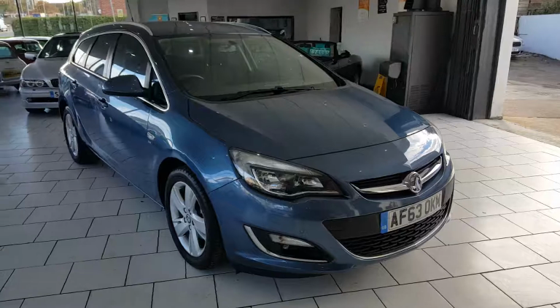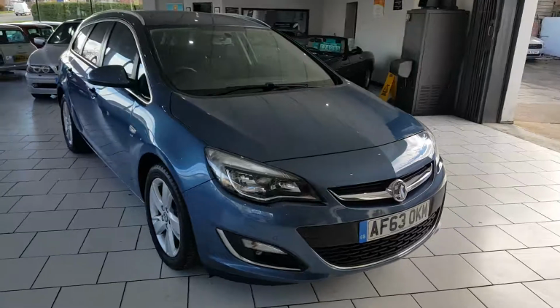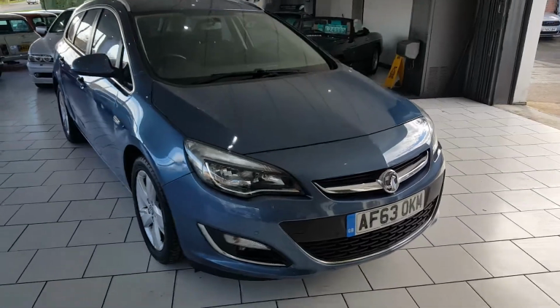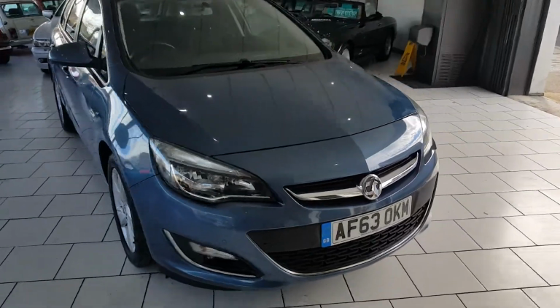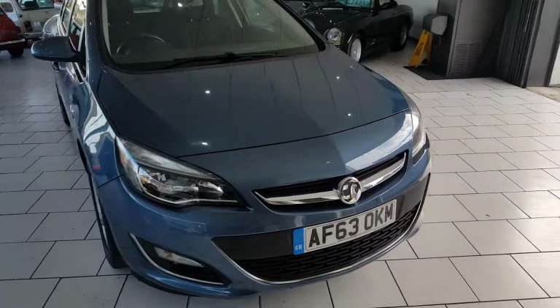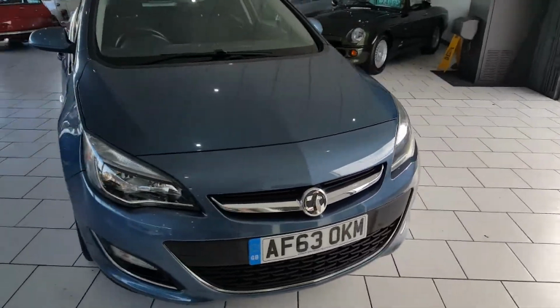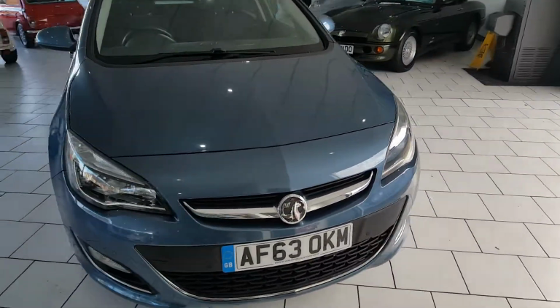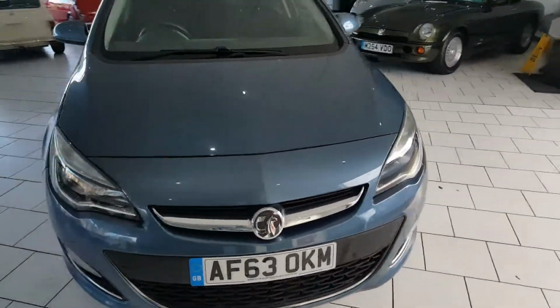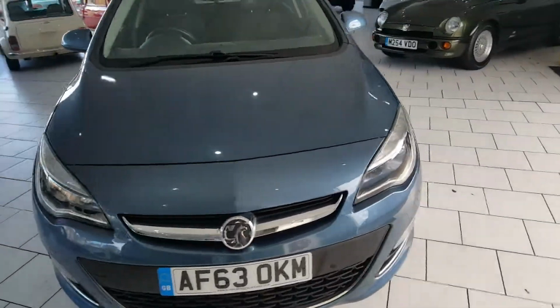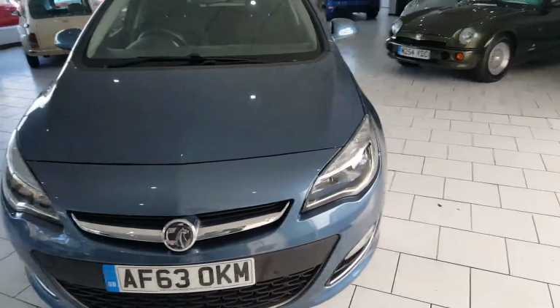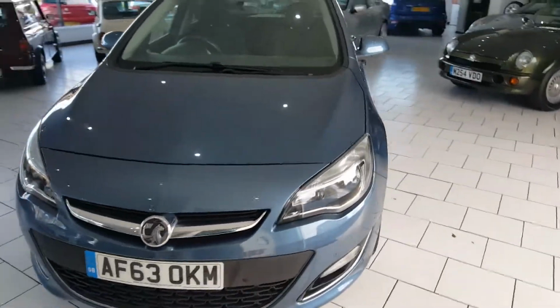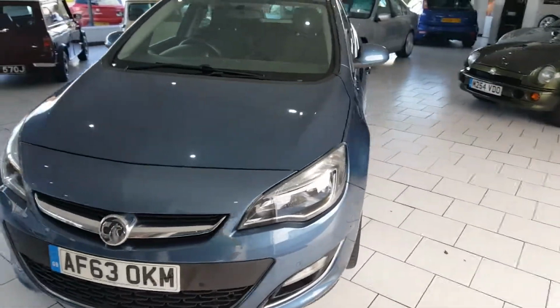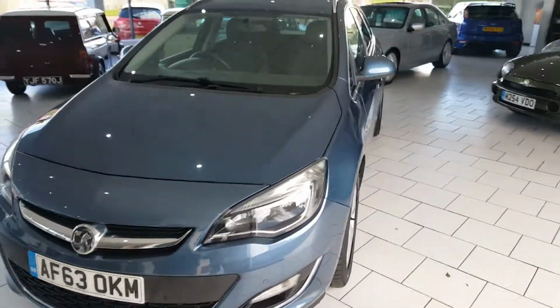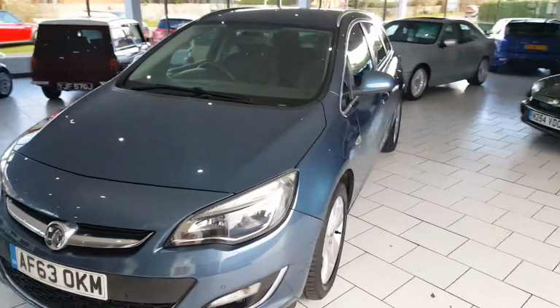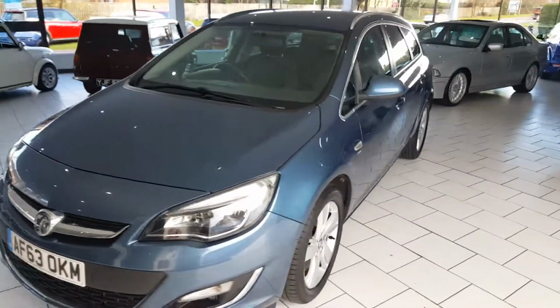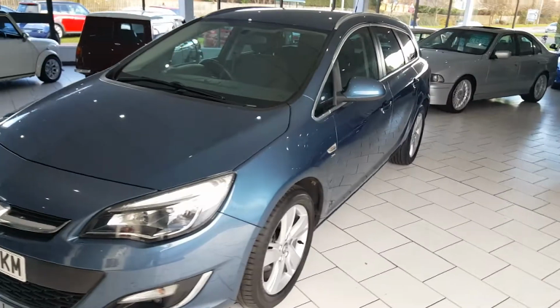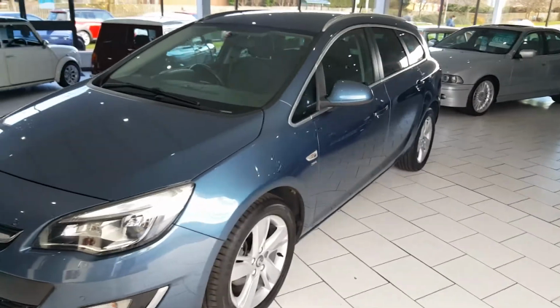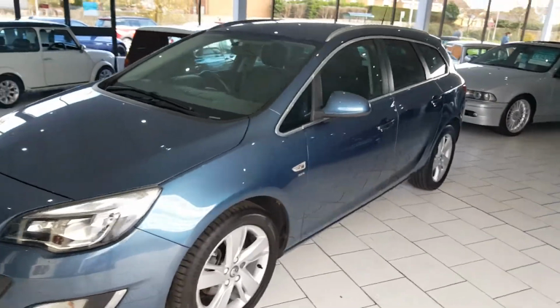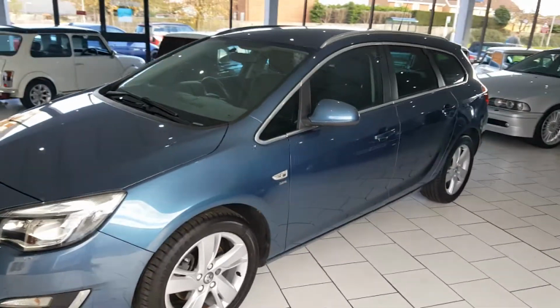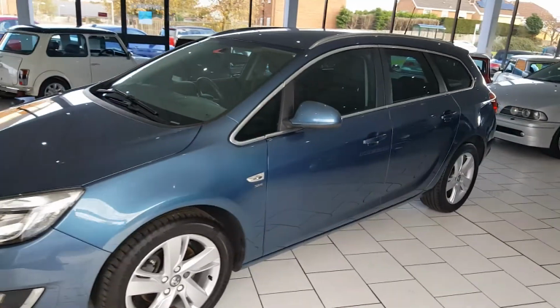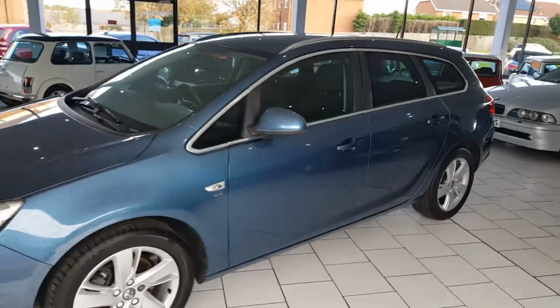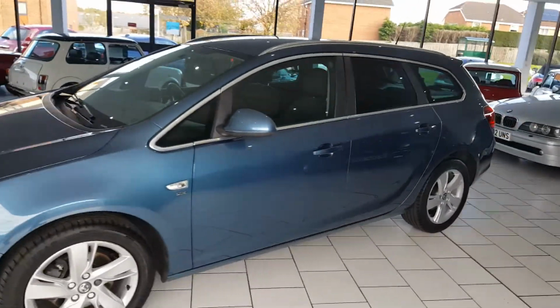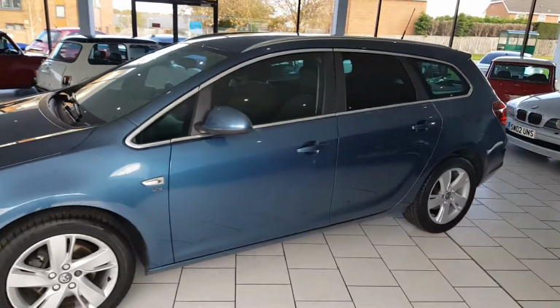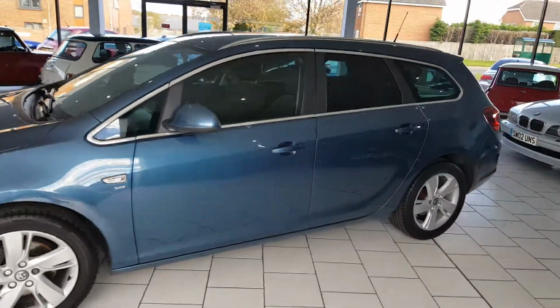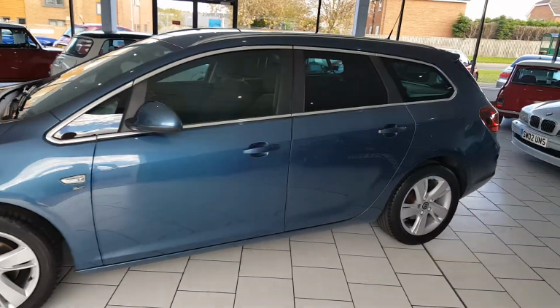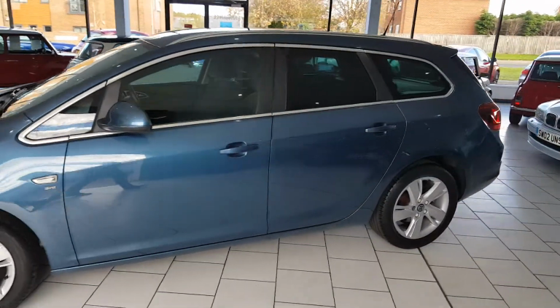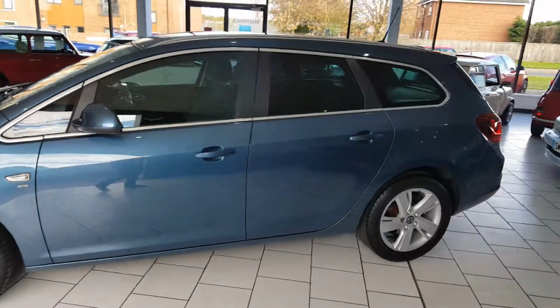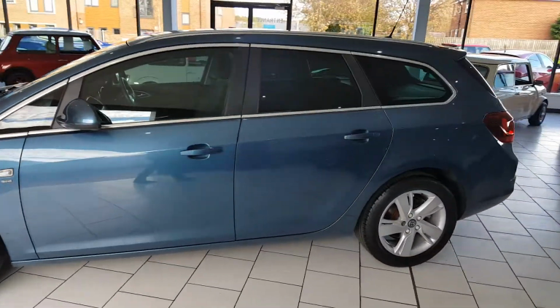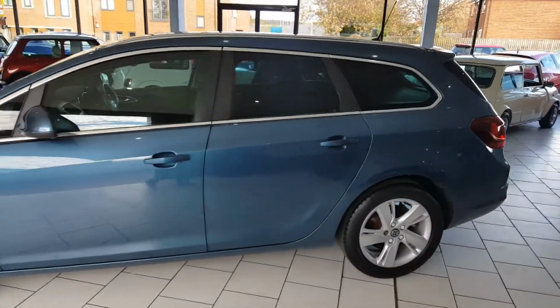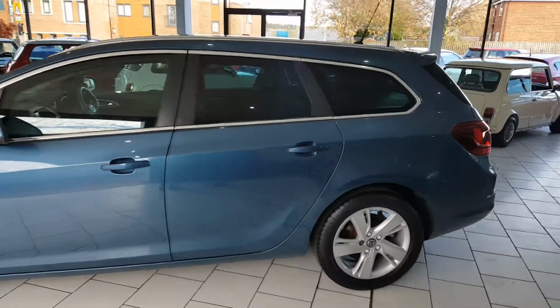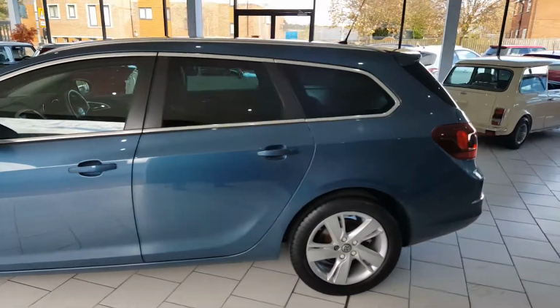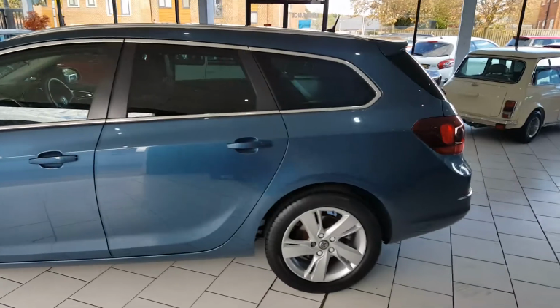This is our lovely low-mileage 2013 63-reg Vauxhall Astra Estate. It's a 2.0L CDTI SRI with 163bhp.